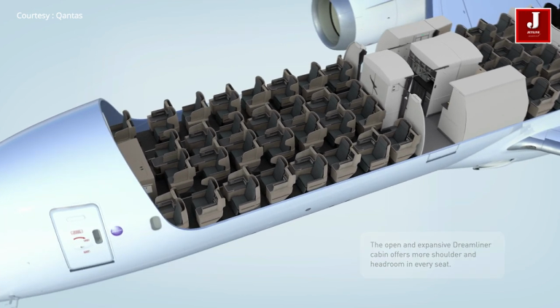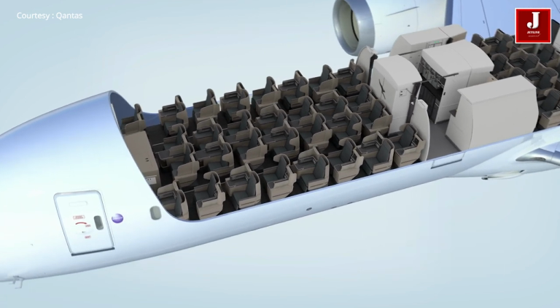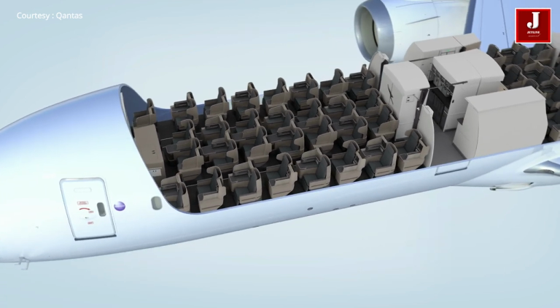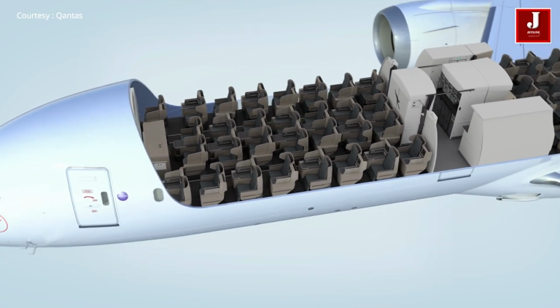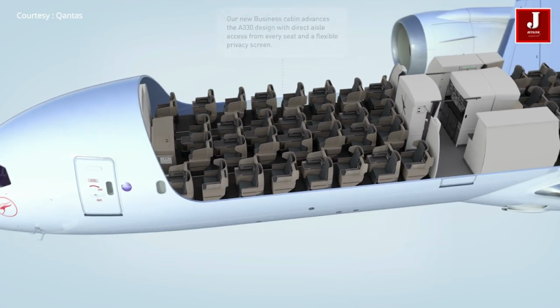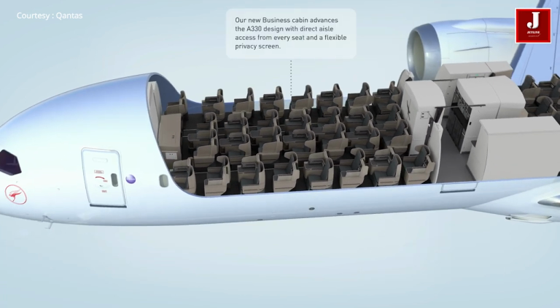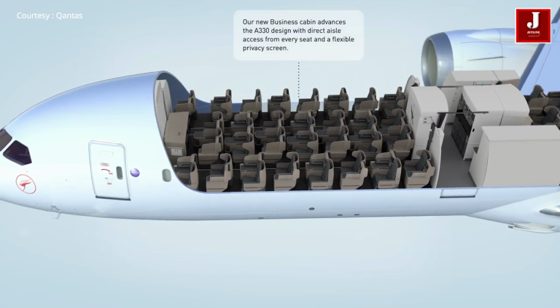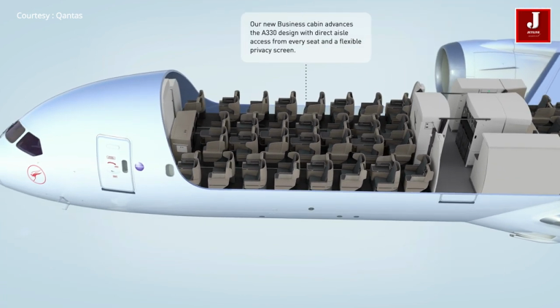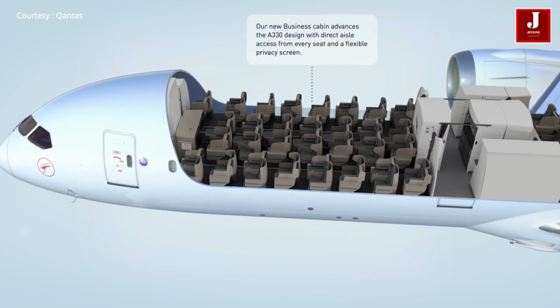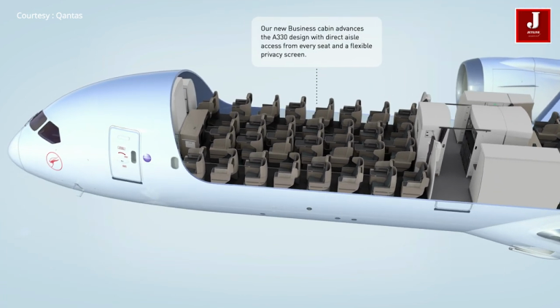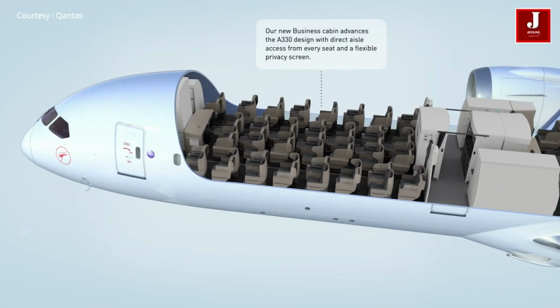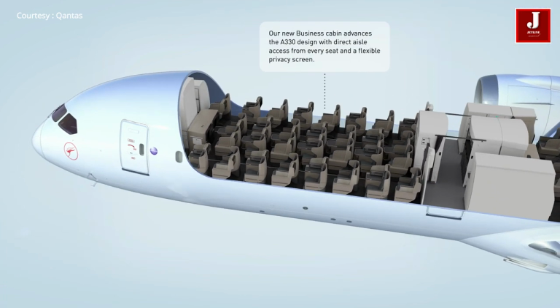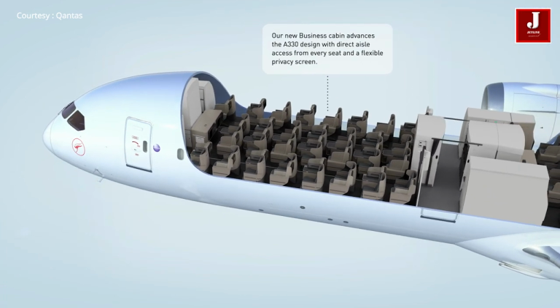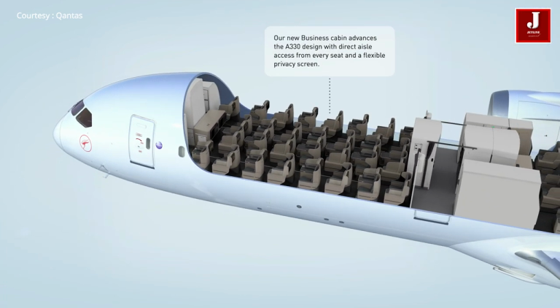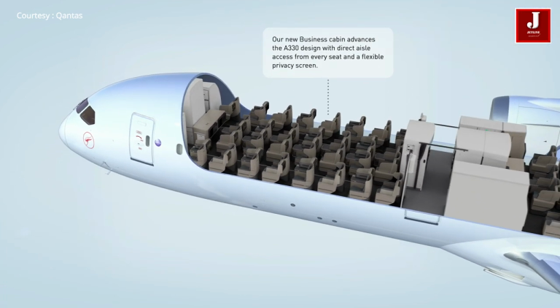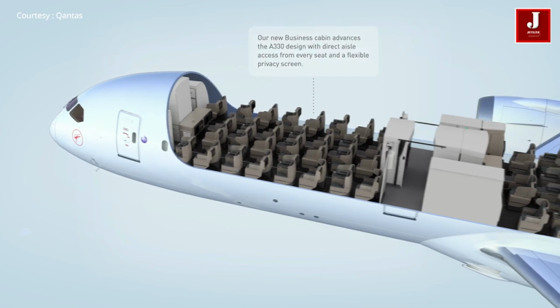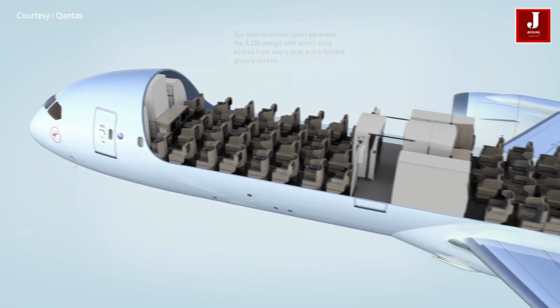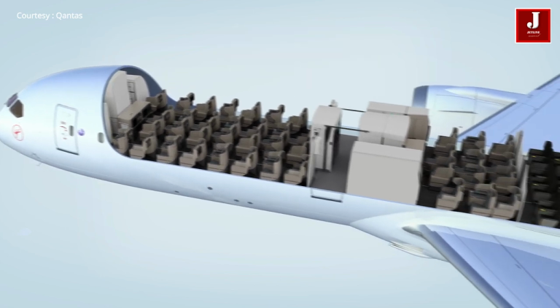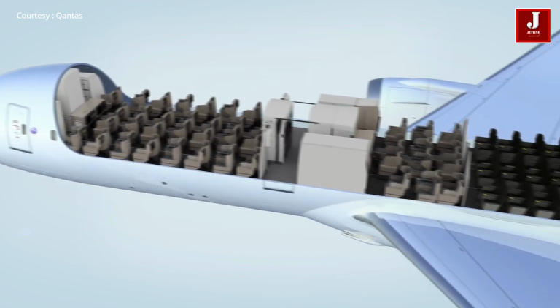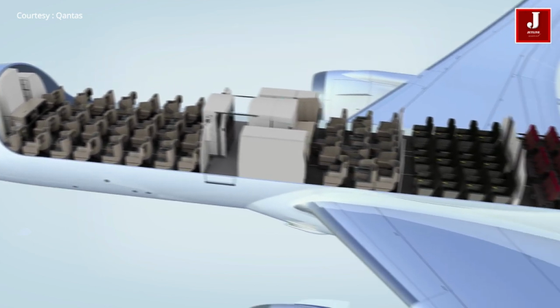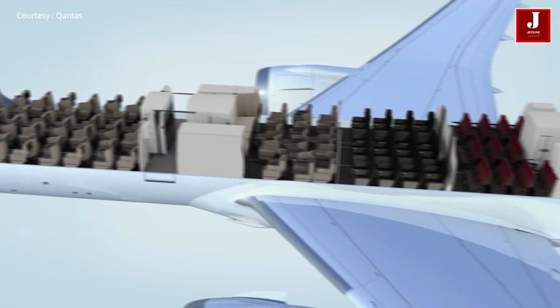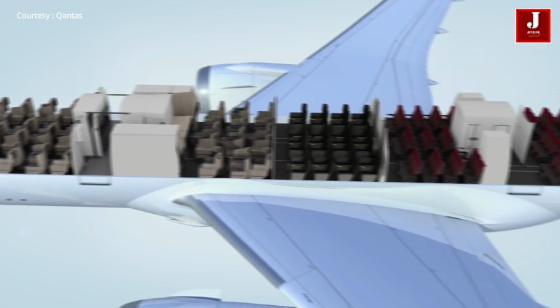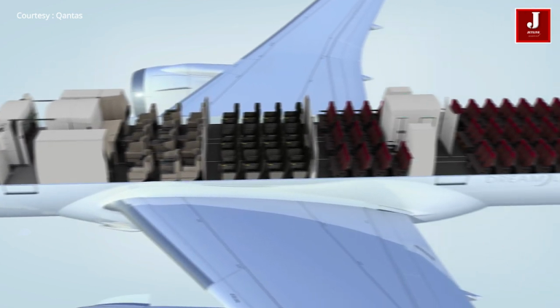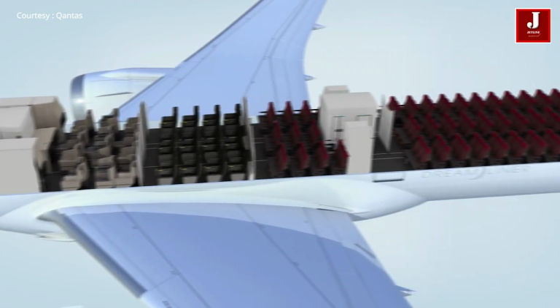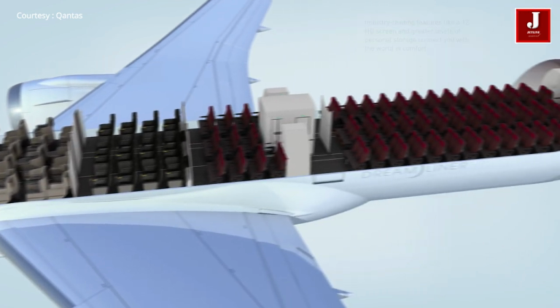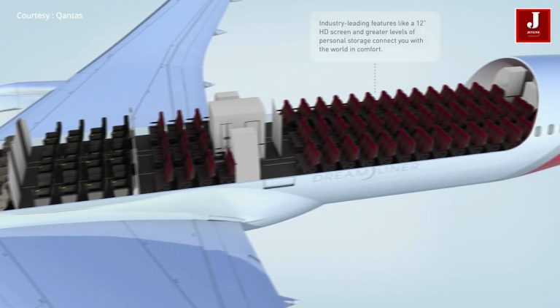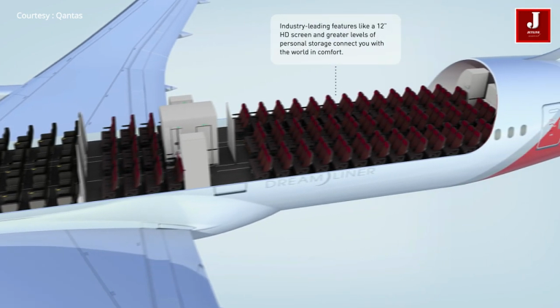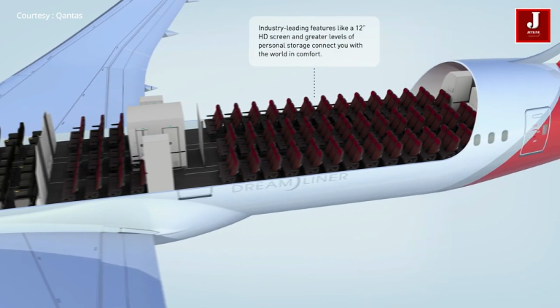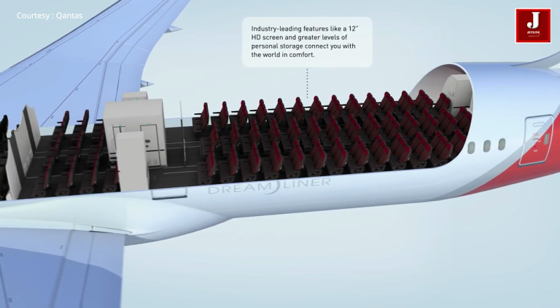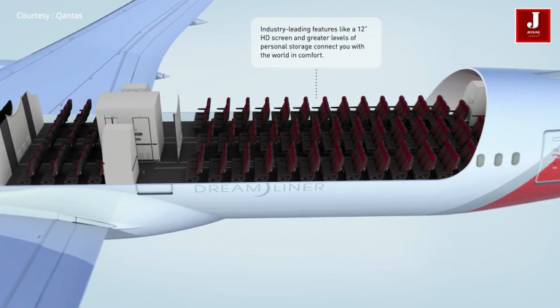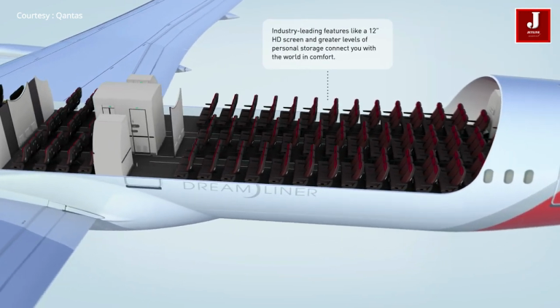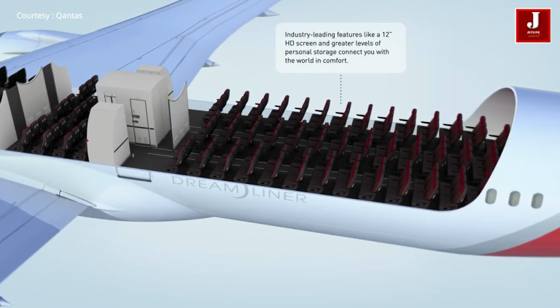It can accommodate up to 296 passengers. As of now, Boeing has delivered 994 Dreamliner aircraft.